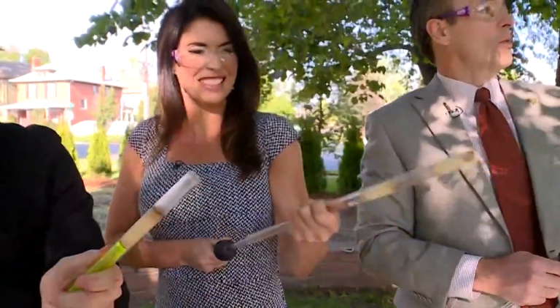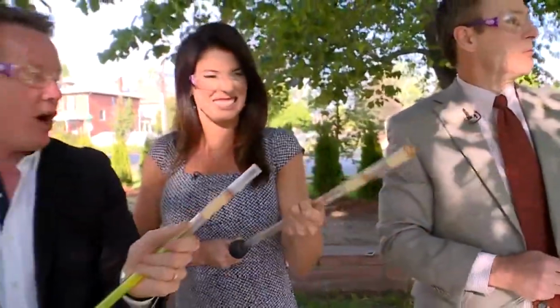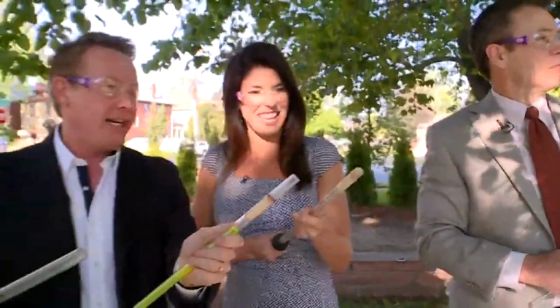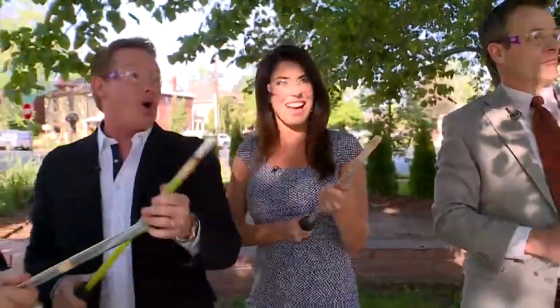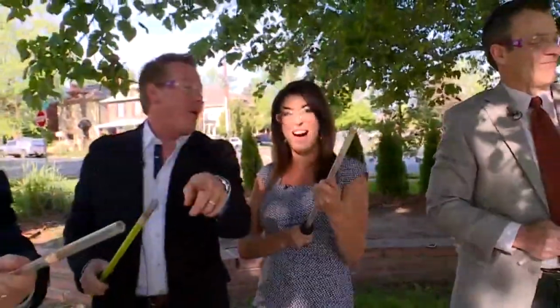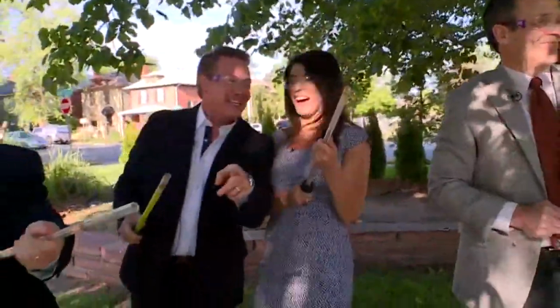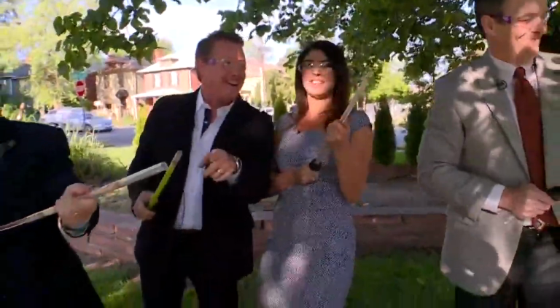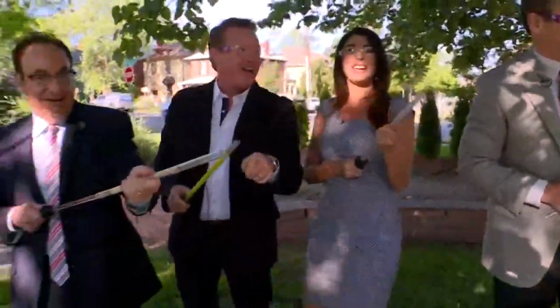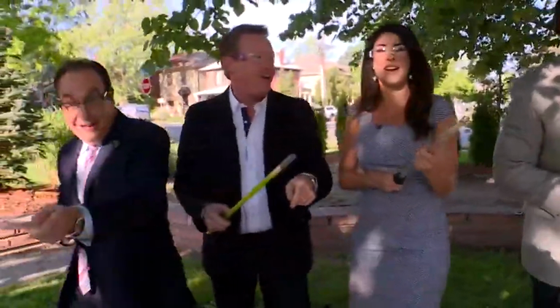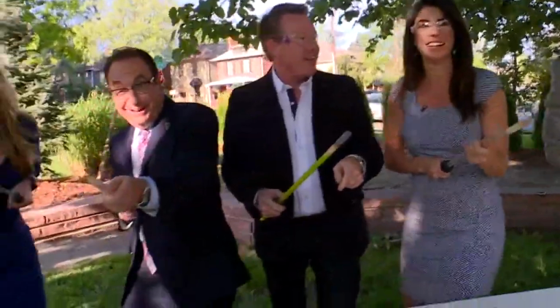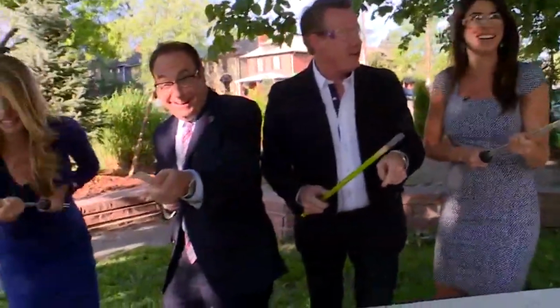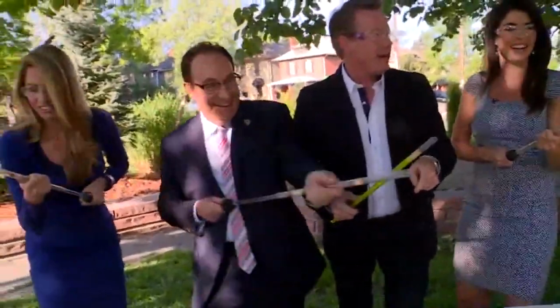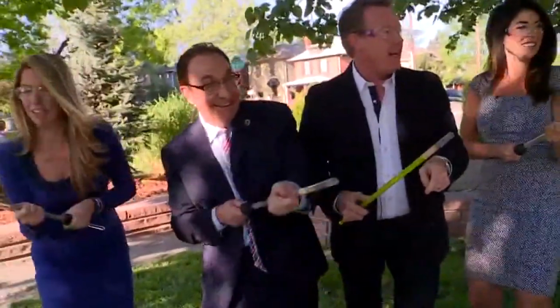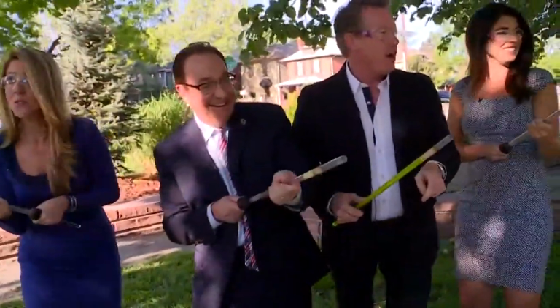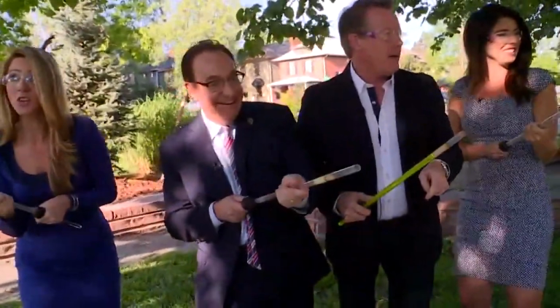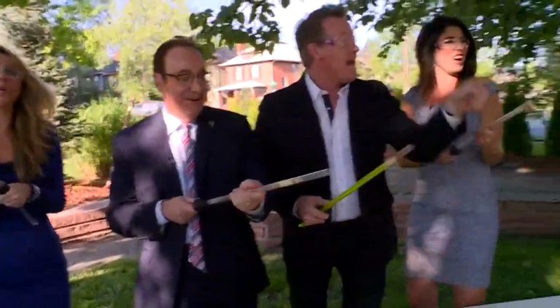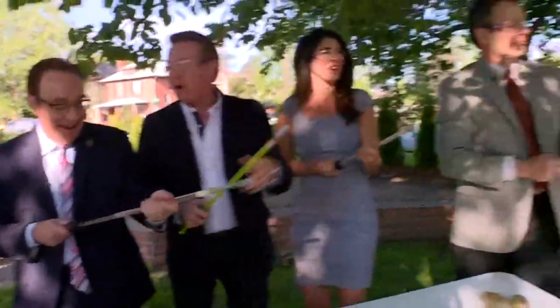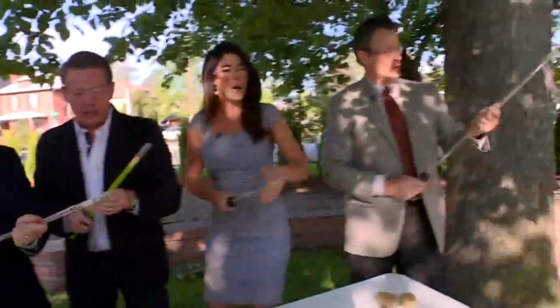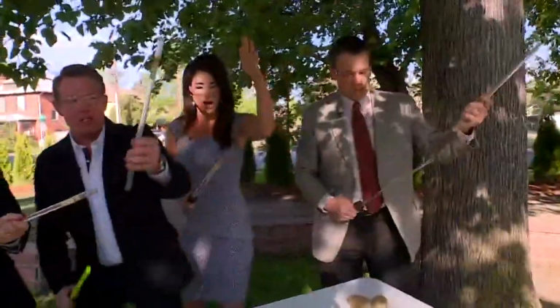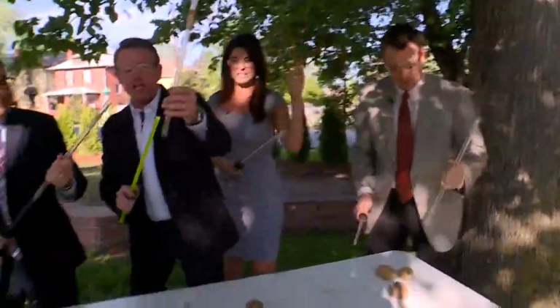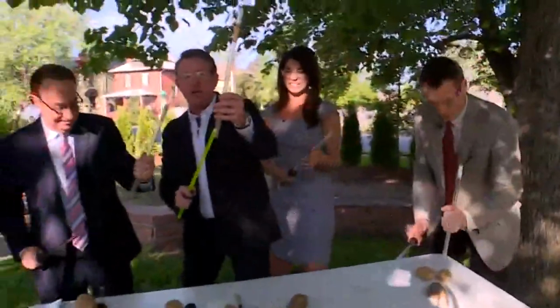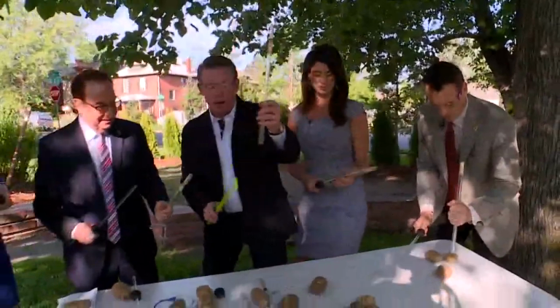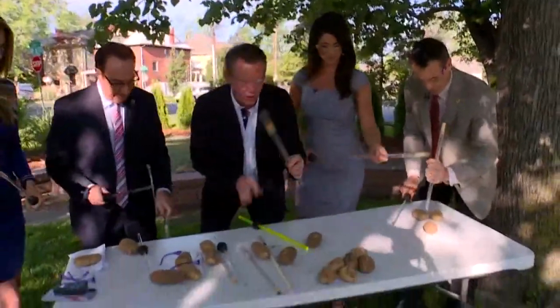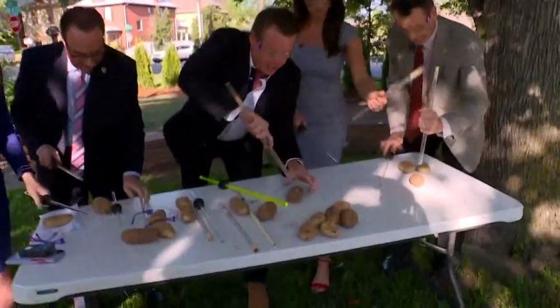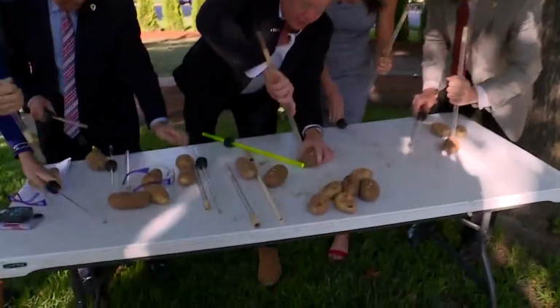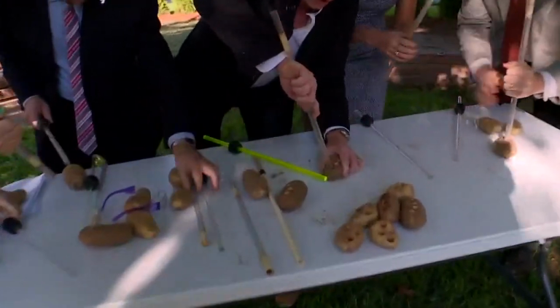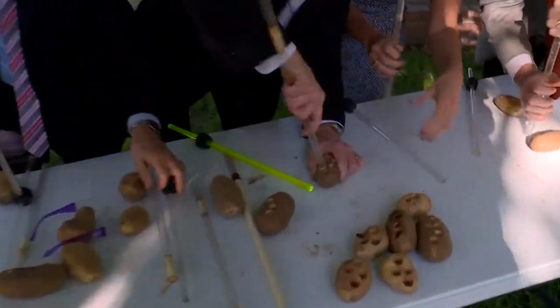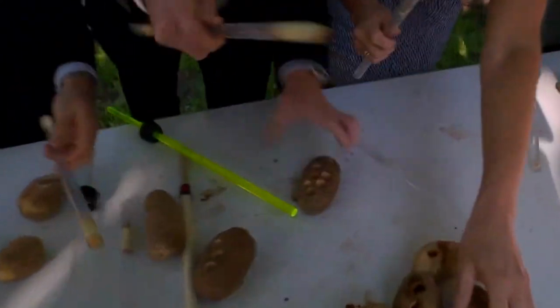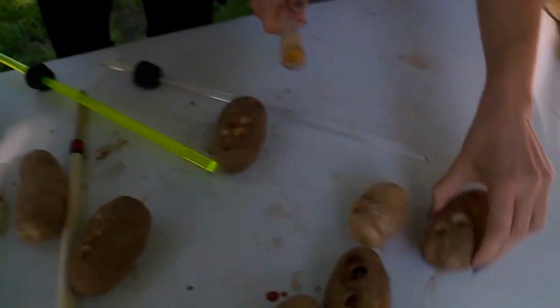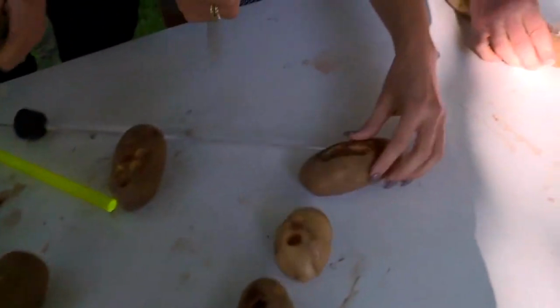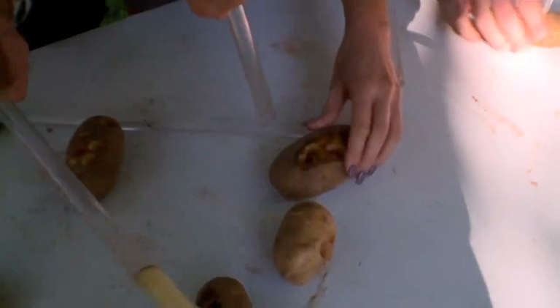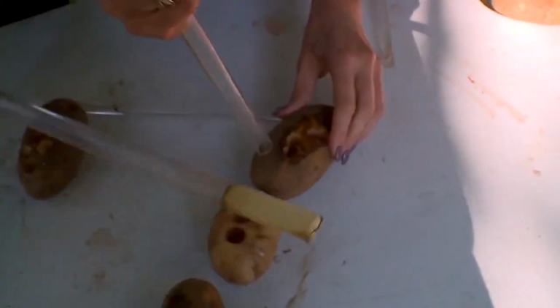Oh, there it is! You almost hit Nico — sorry, Nico. Okay, go, you can do it. Here we go. Yes! That's good. Now watch this — you reload on the open end. Reload, reload.